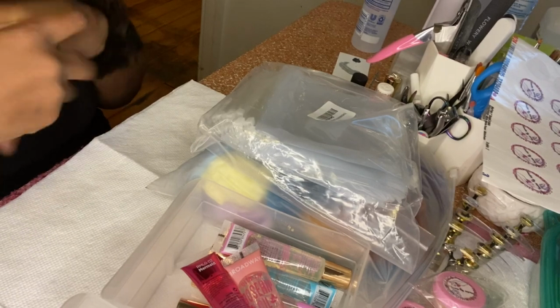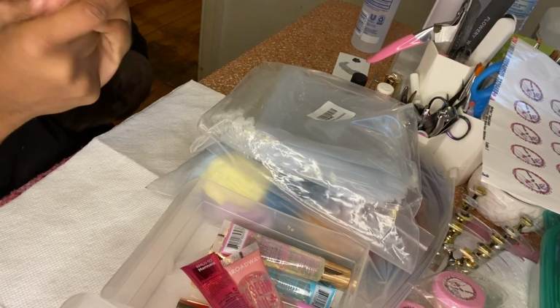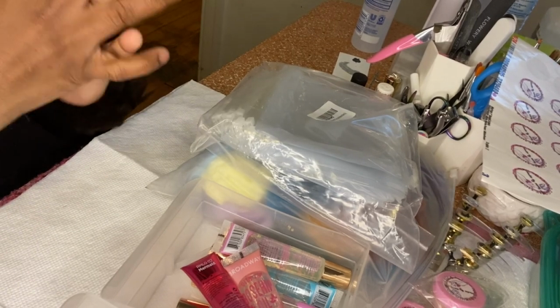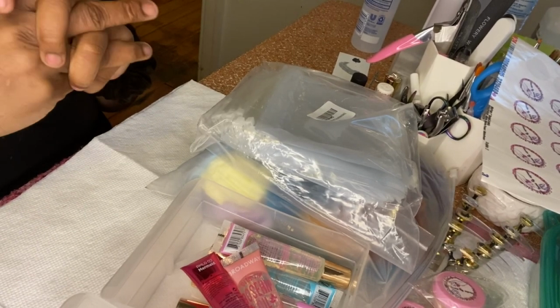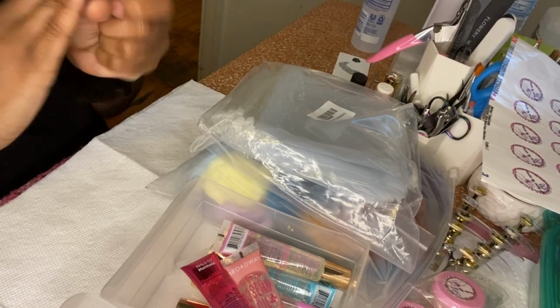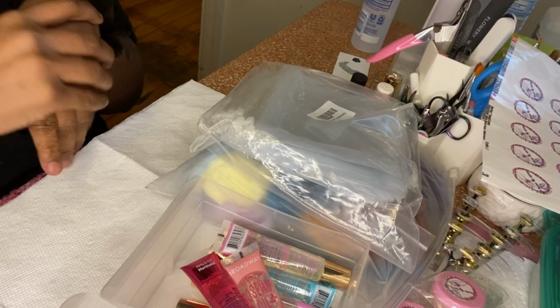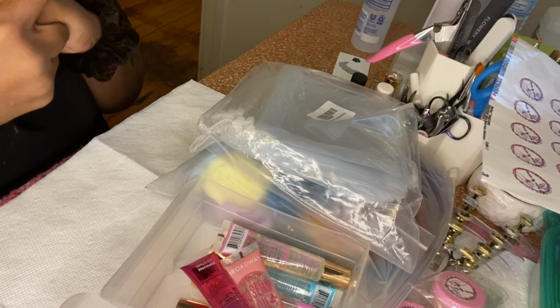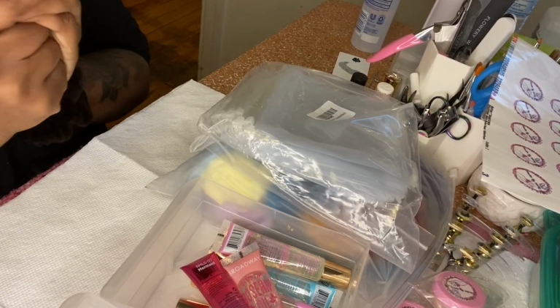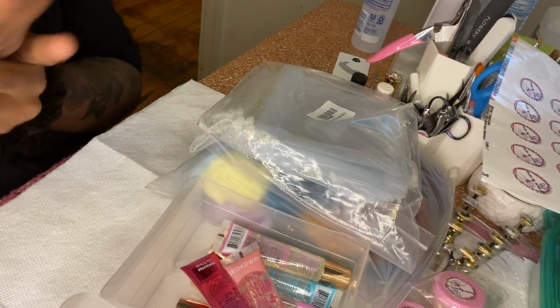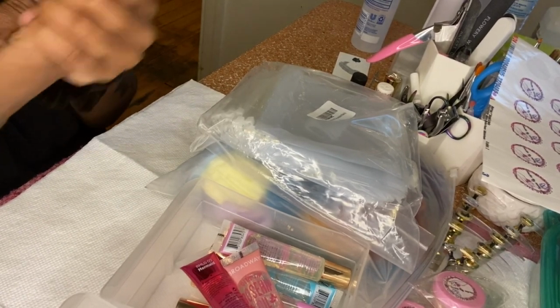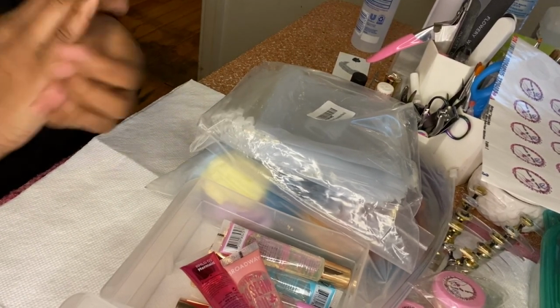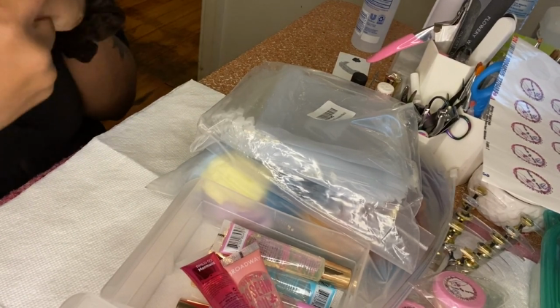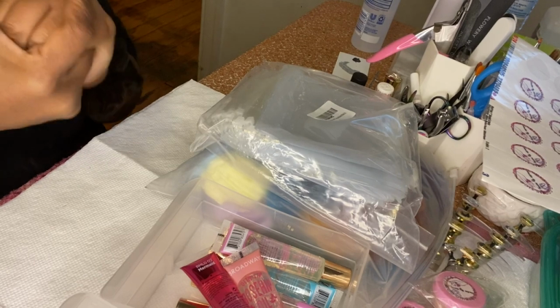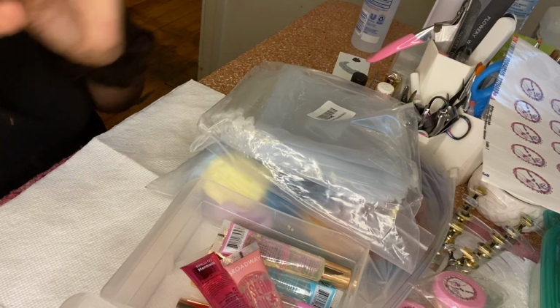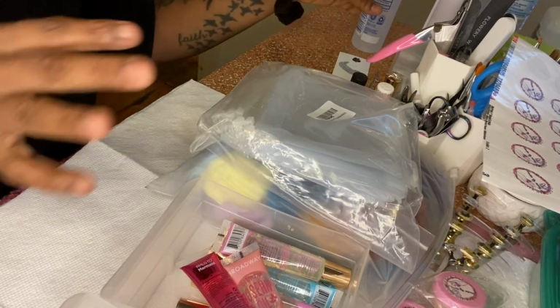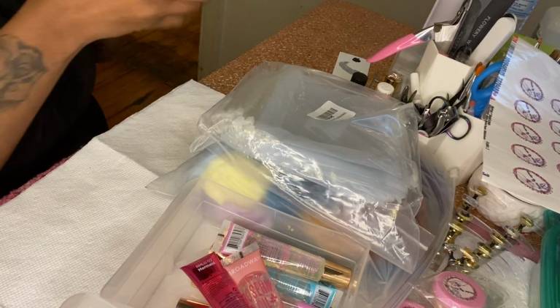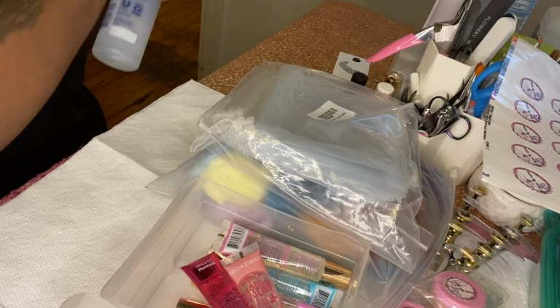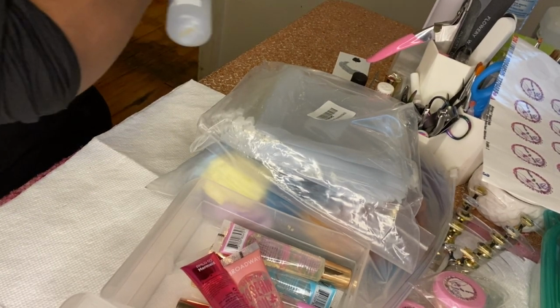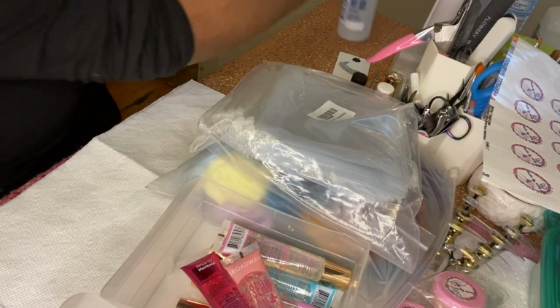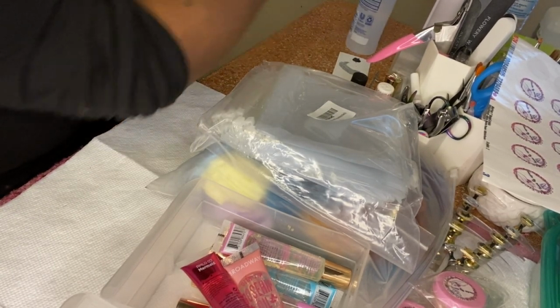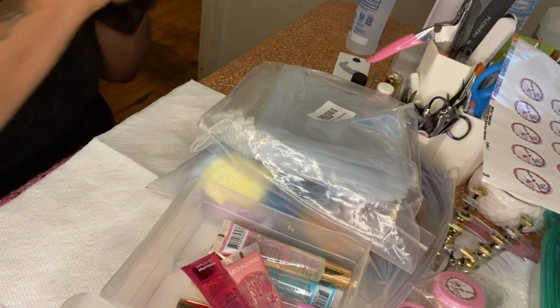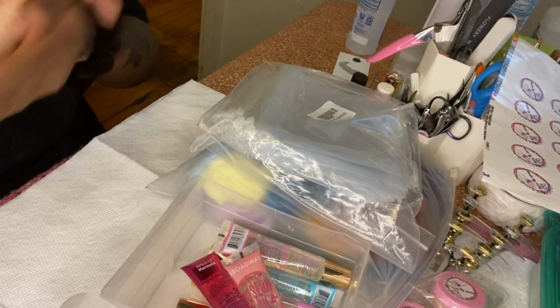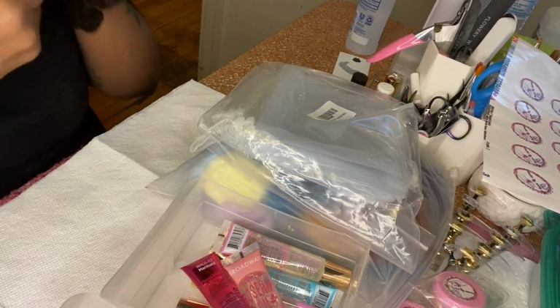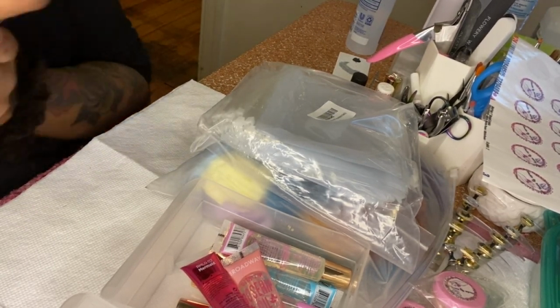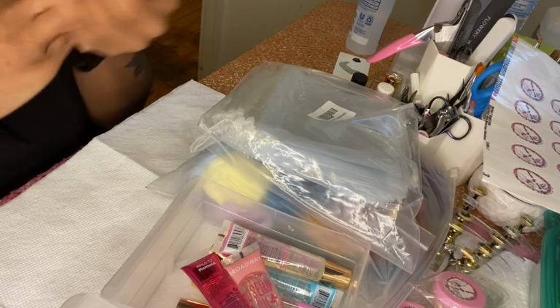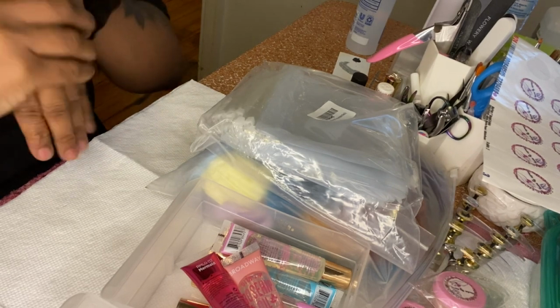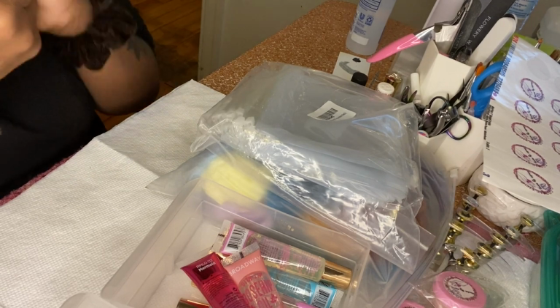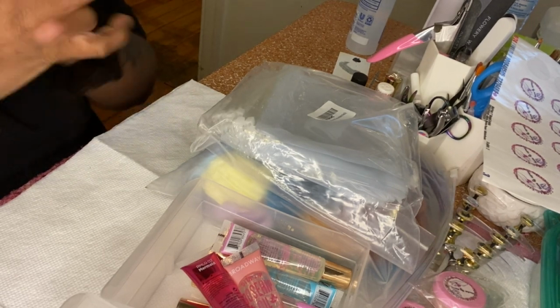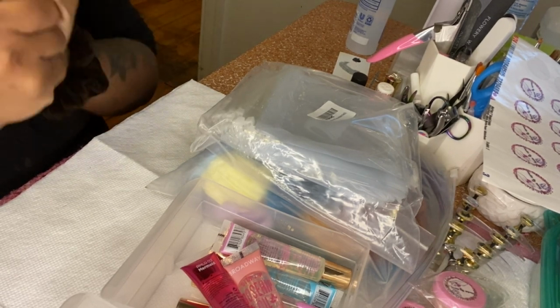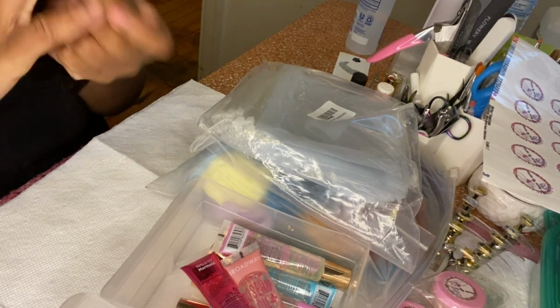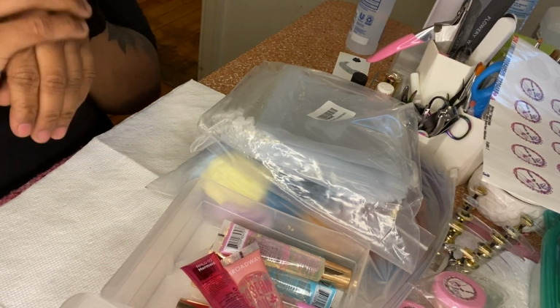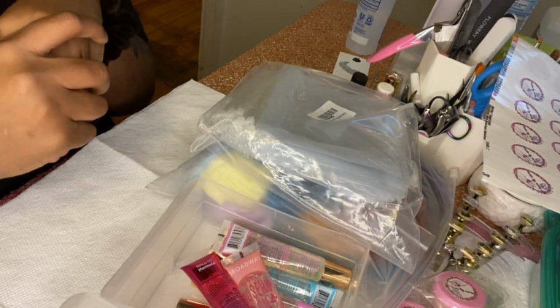Hello everyone, welcome back to my channel. If you're a returning subscriber, thank you so much for watching, and if you're new, welcome. You see me rubbing my hands — that's because I put some hand sanitizer on because I'm about to get ready to work. So I came up with a new idea.